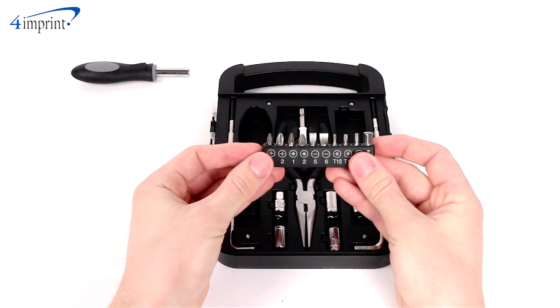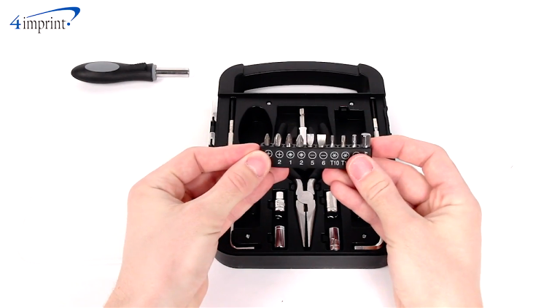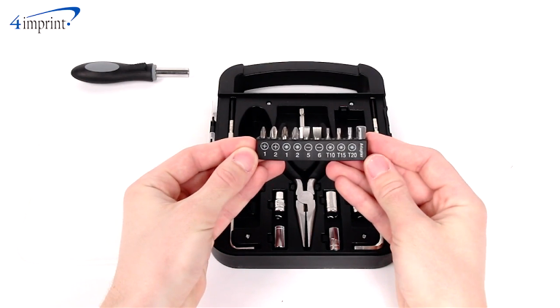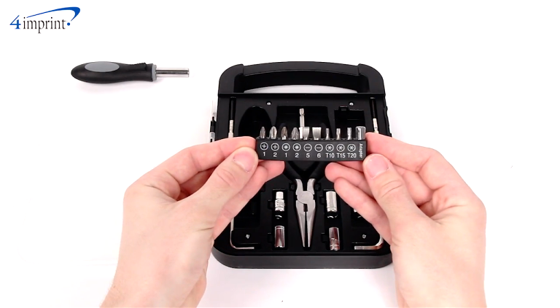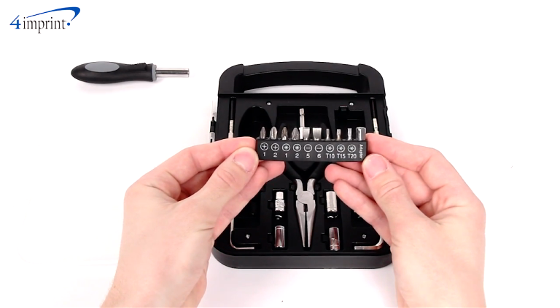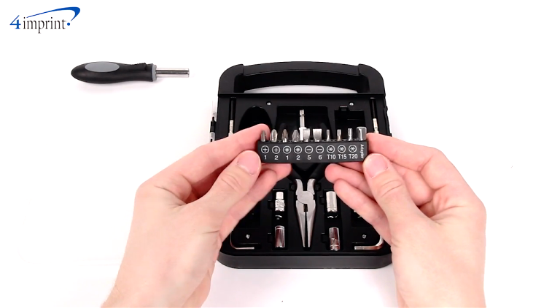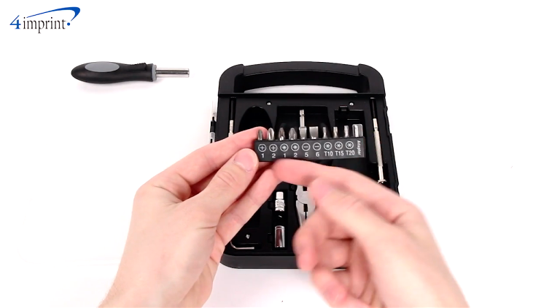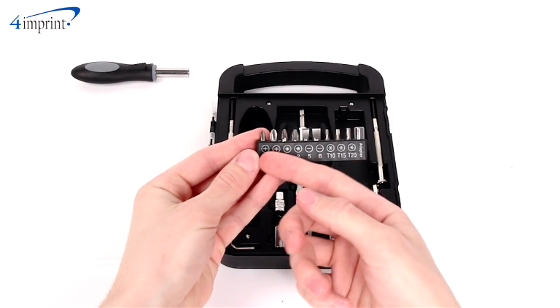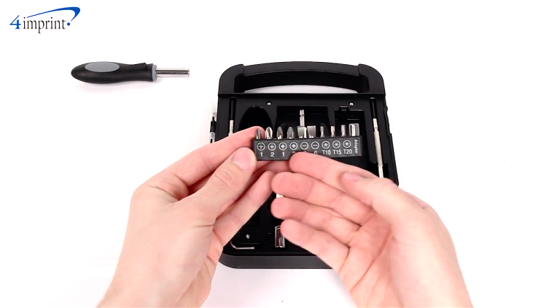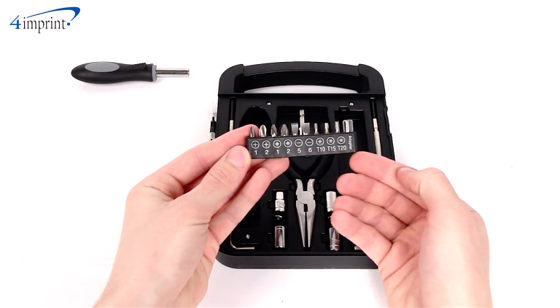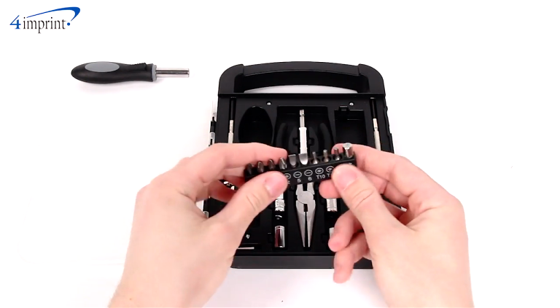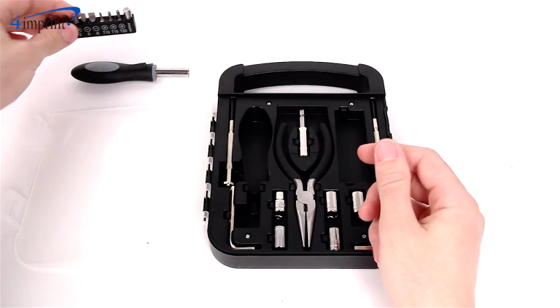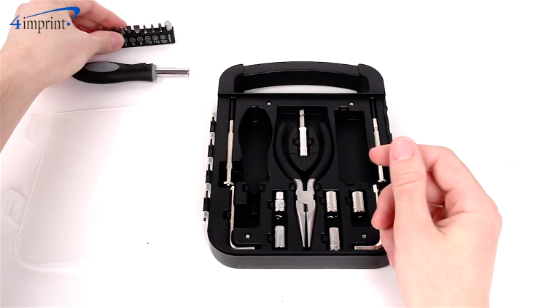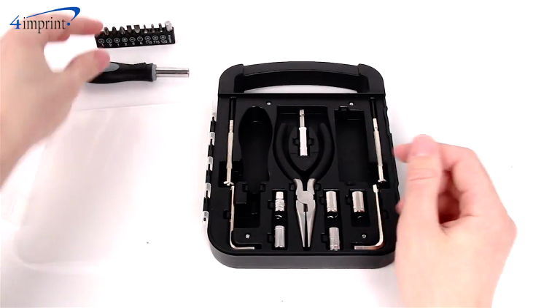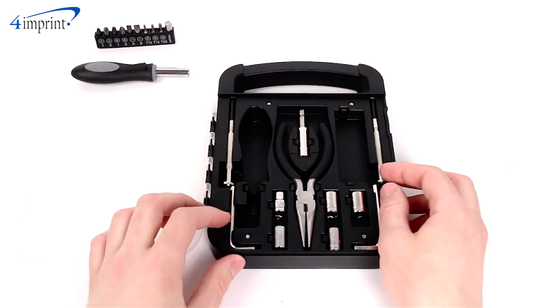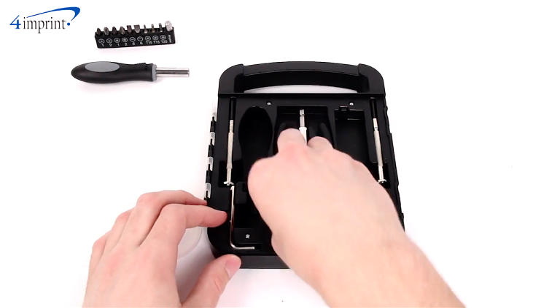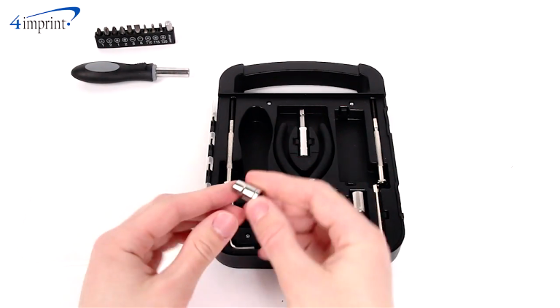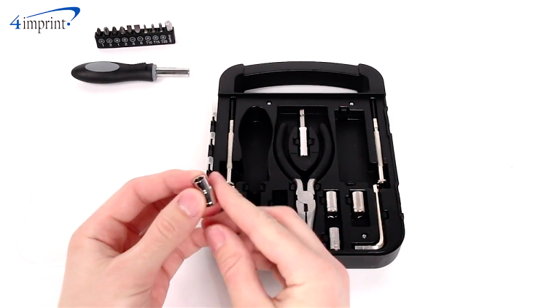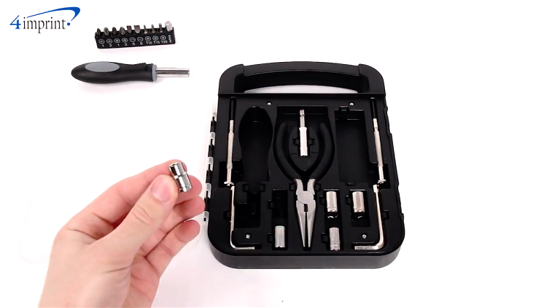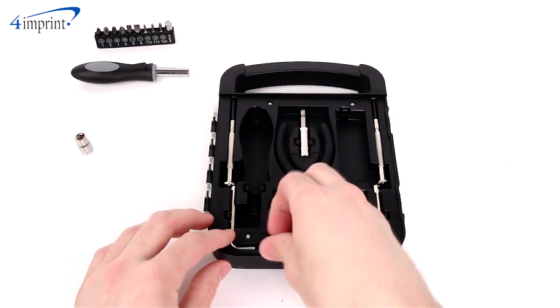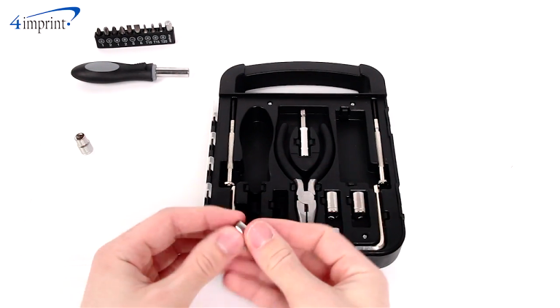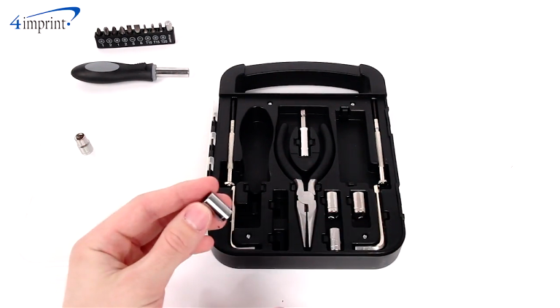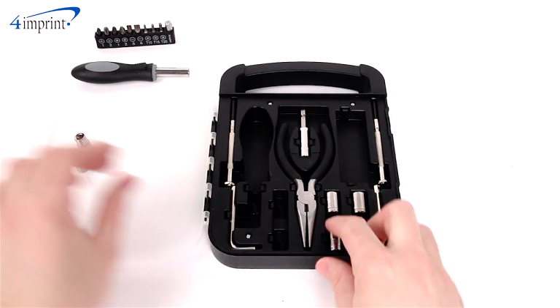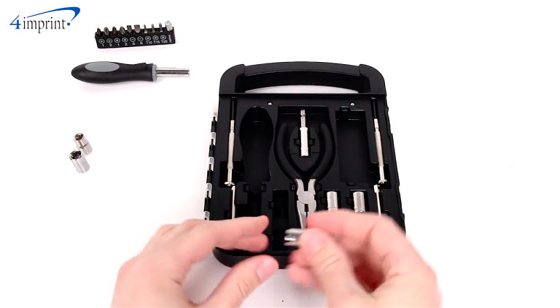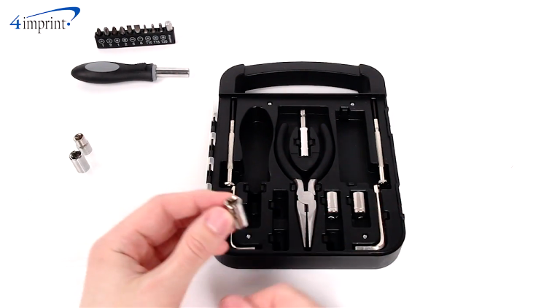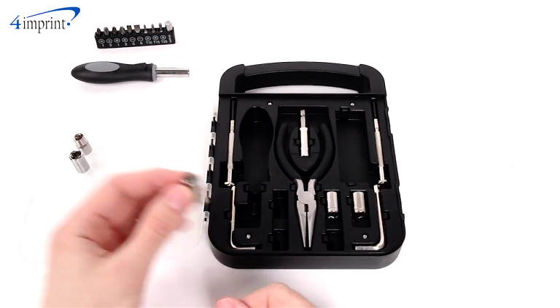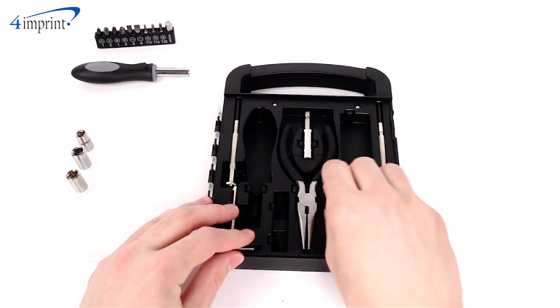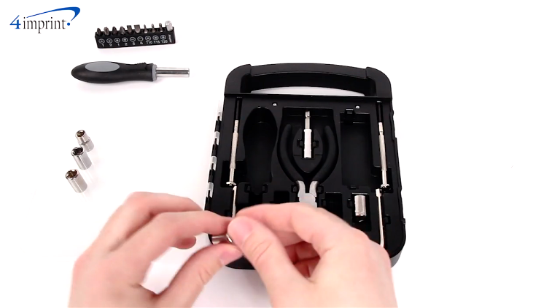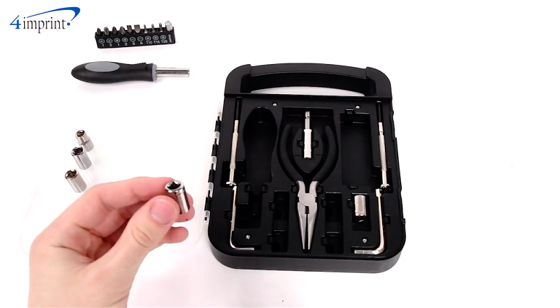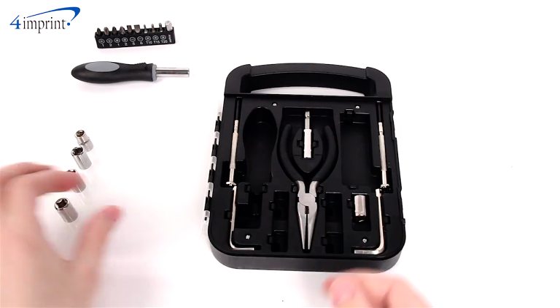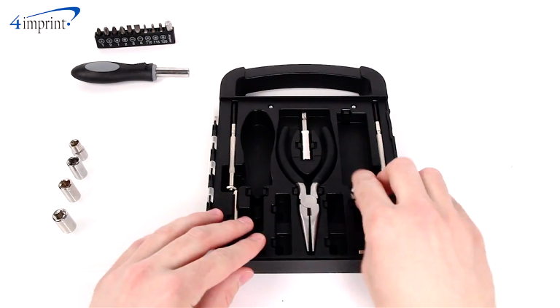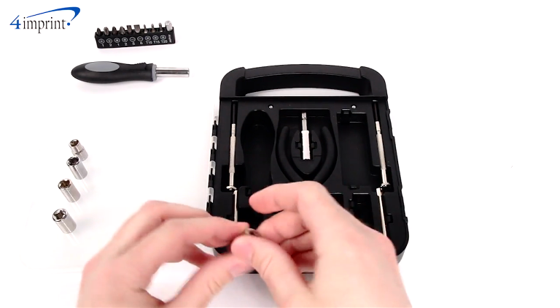It also includes 3 Torx 6-point head bits, and 5 socket options: 6, 7, 8, 9, and 10mm.